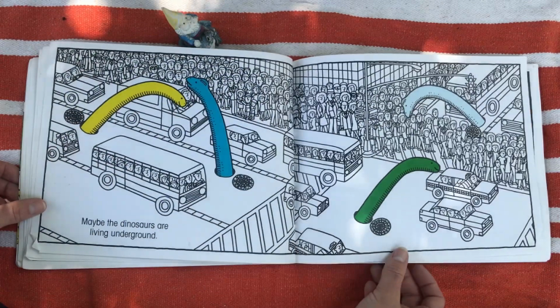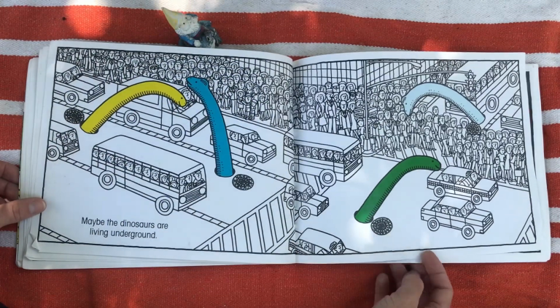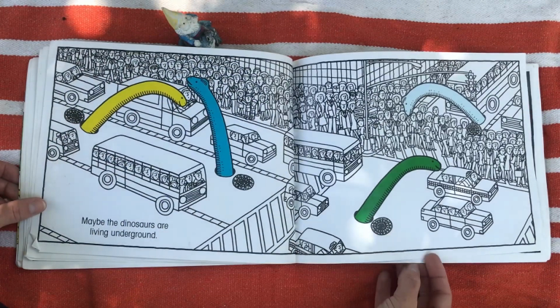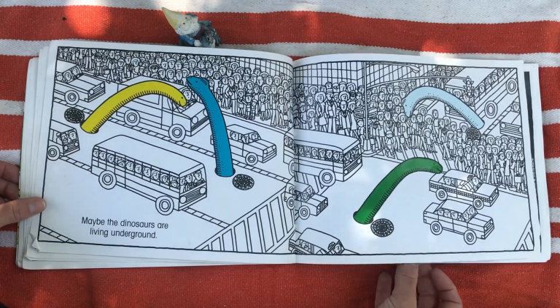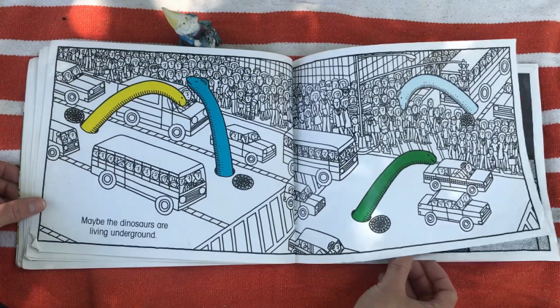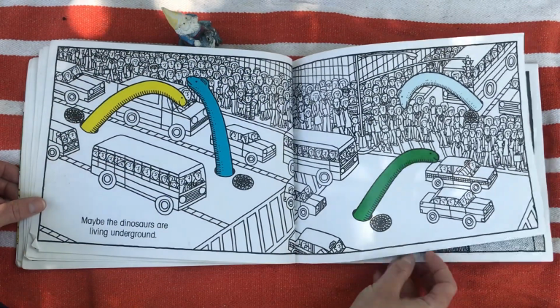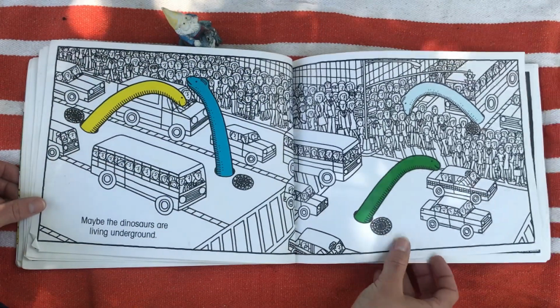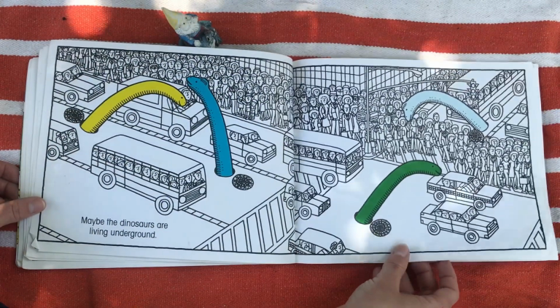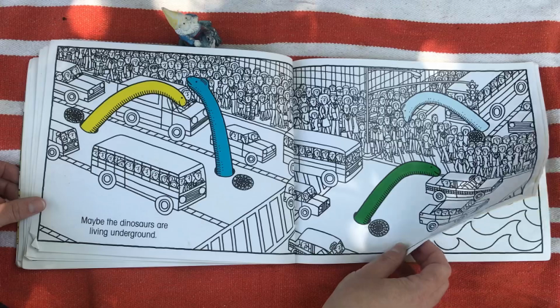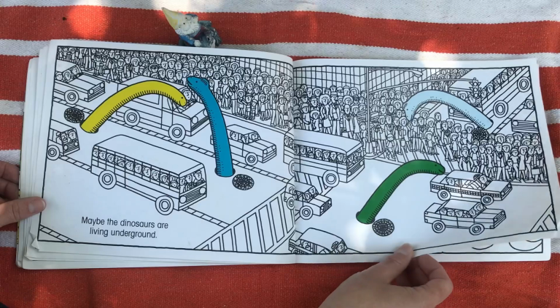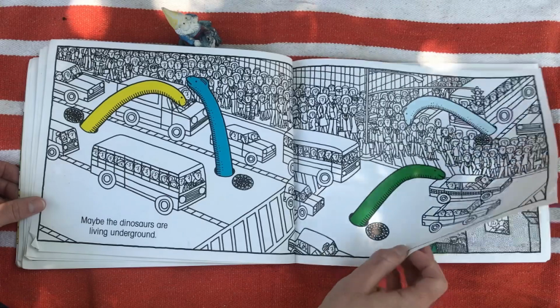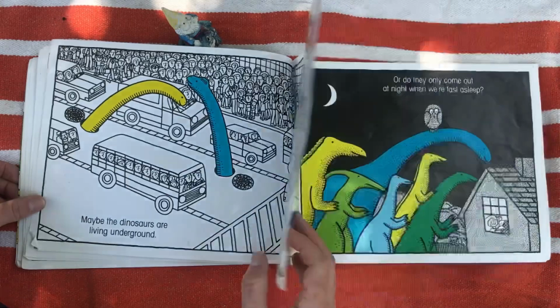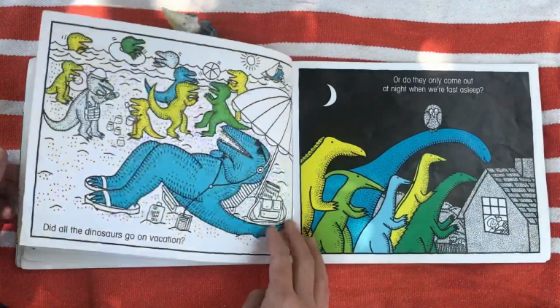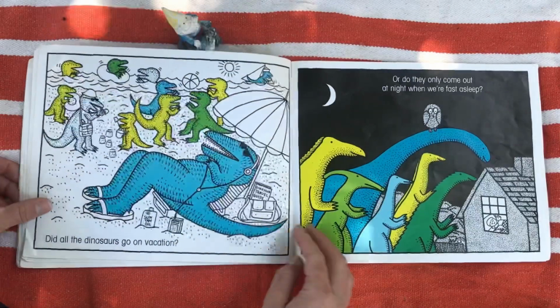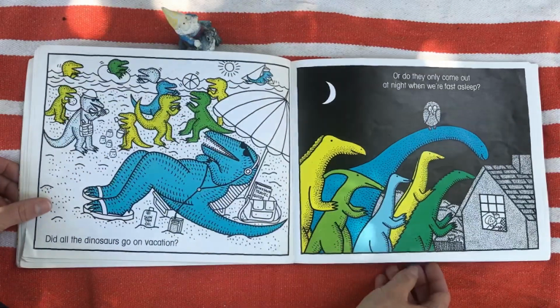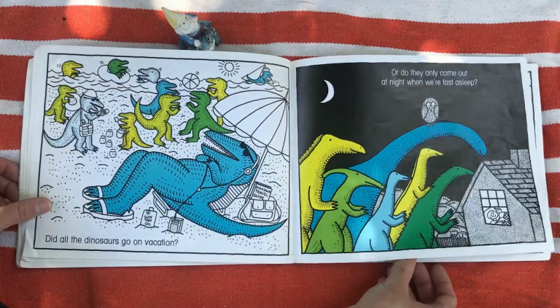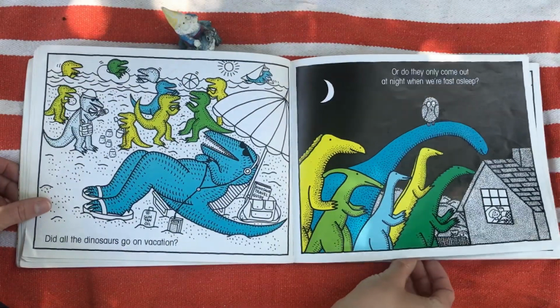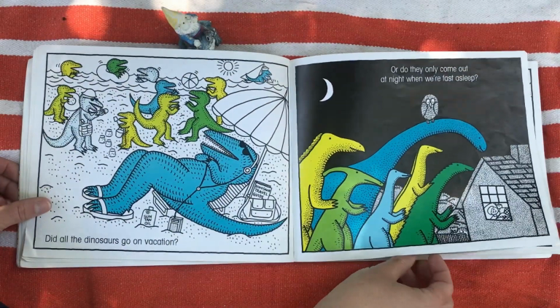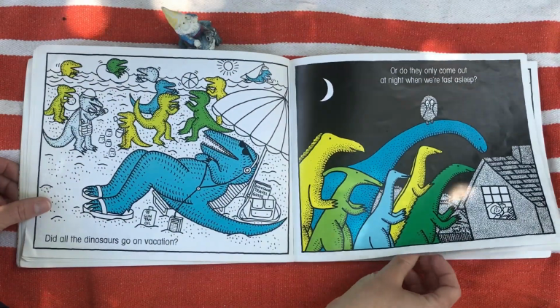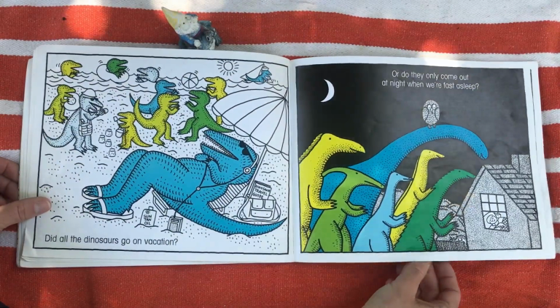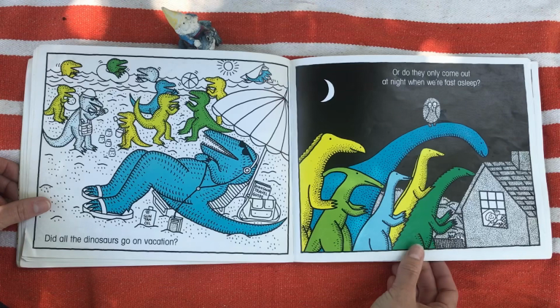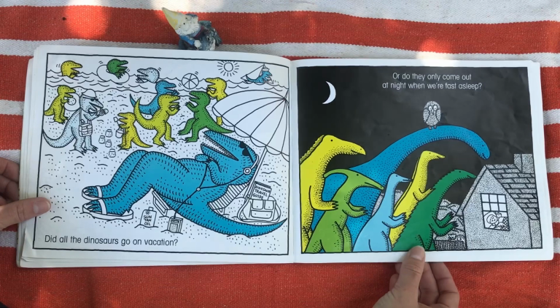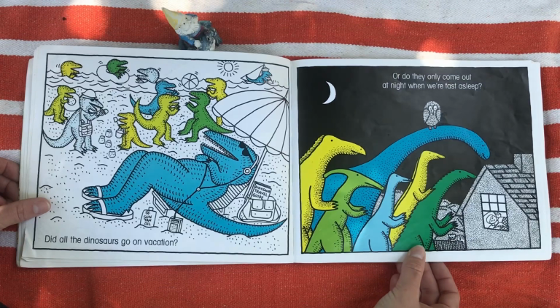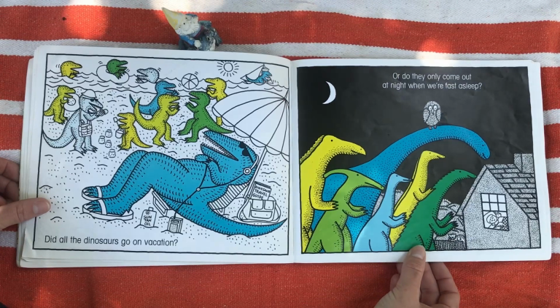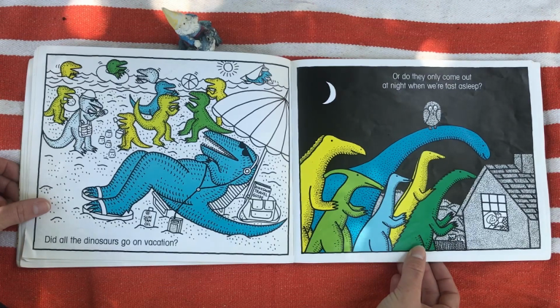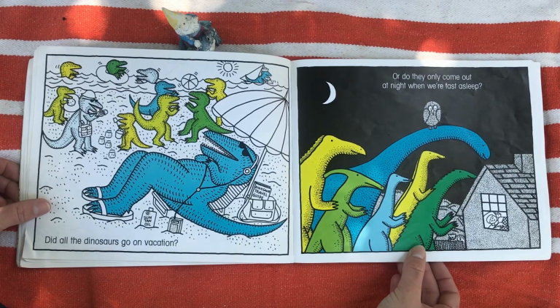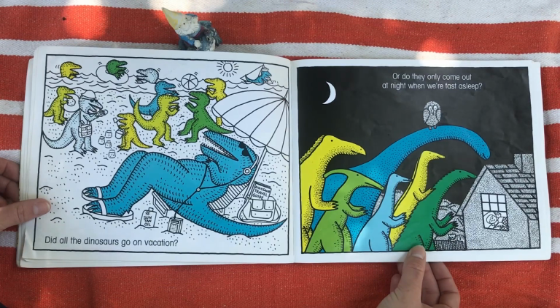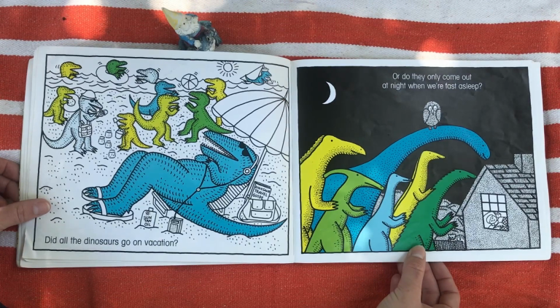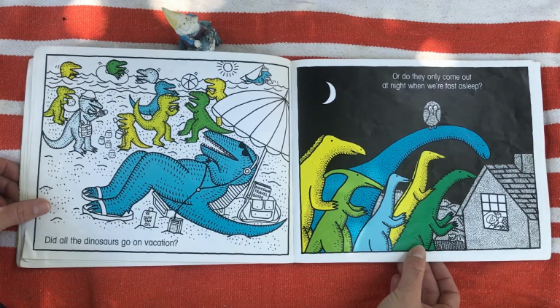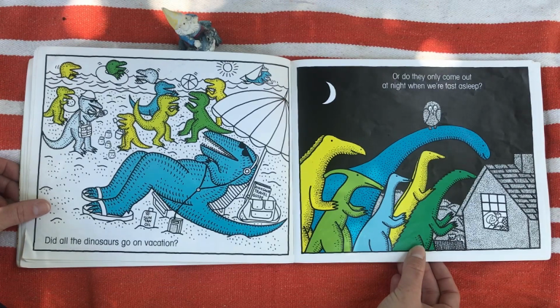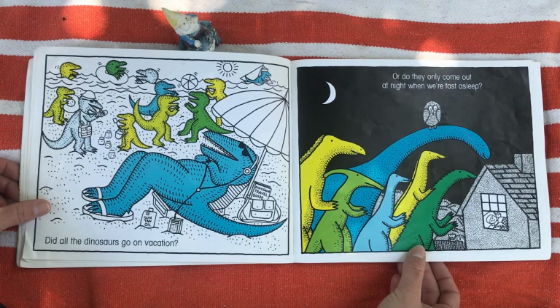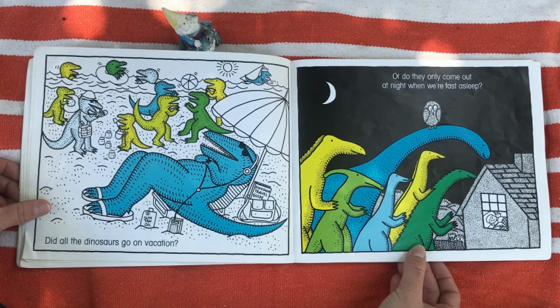Maybe the dinosaurs are living underground. Did all the dinosaurs go on vacation? Or do they only come out at night when we're fast asleep?